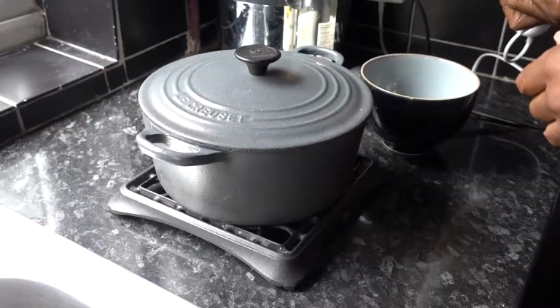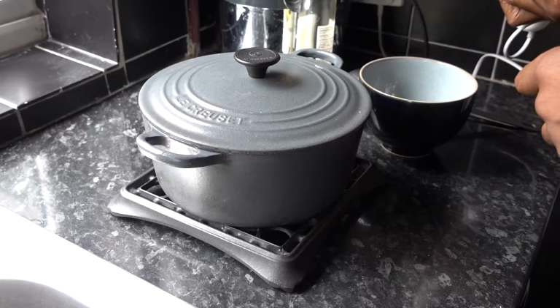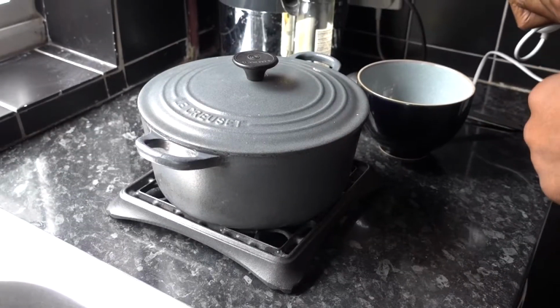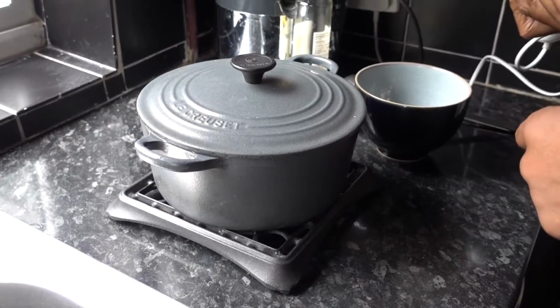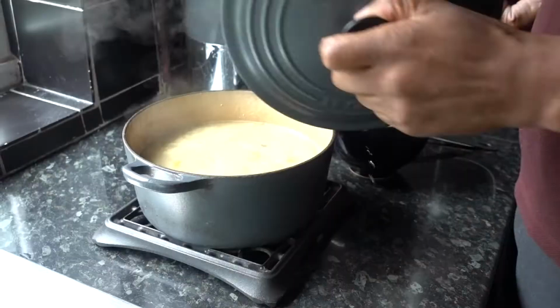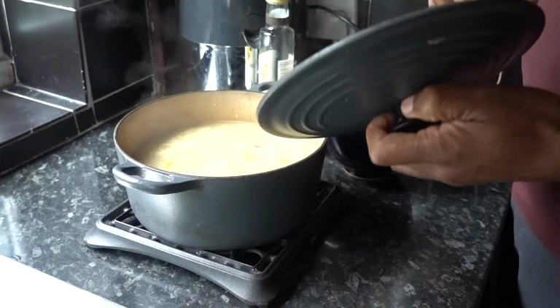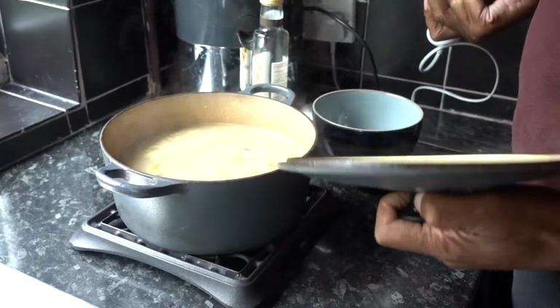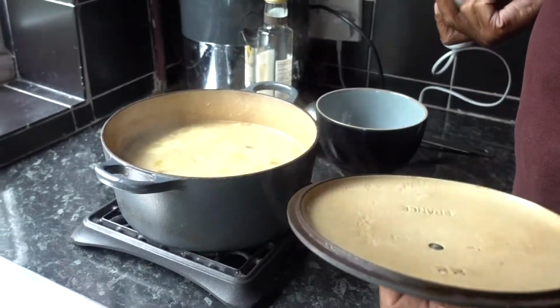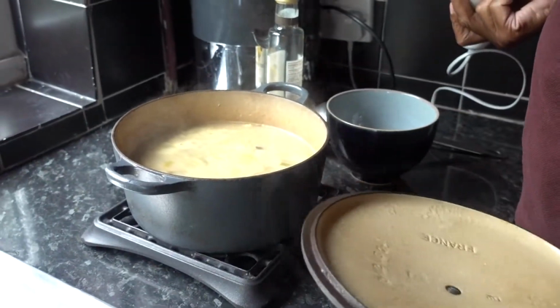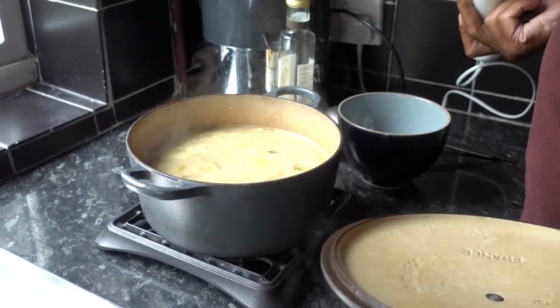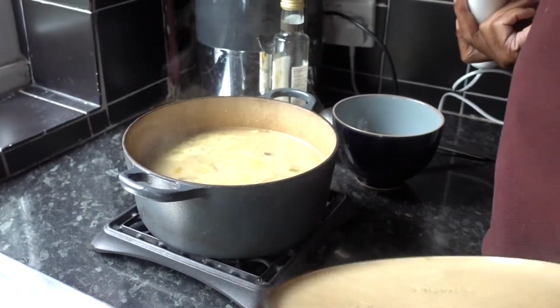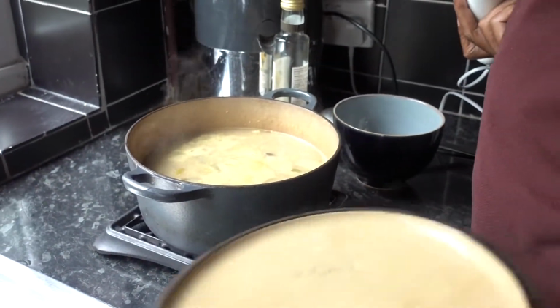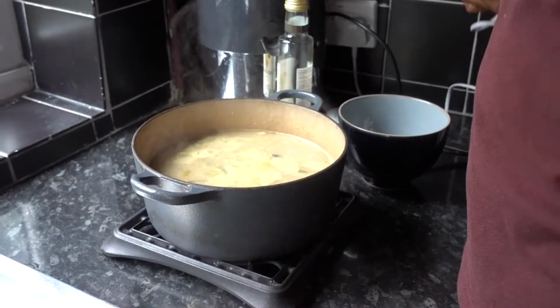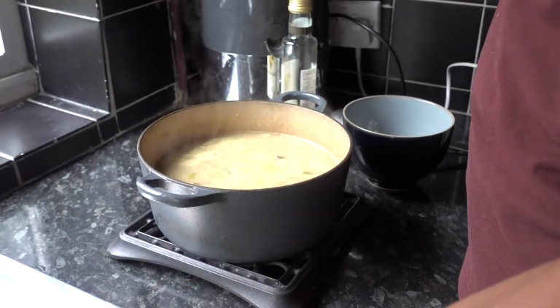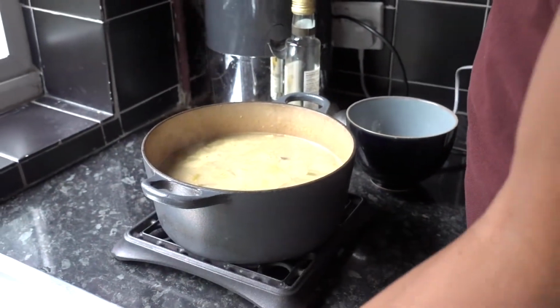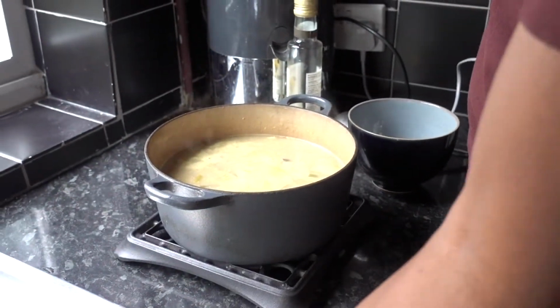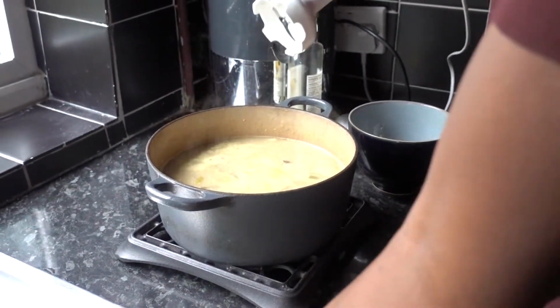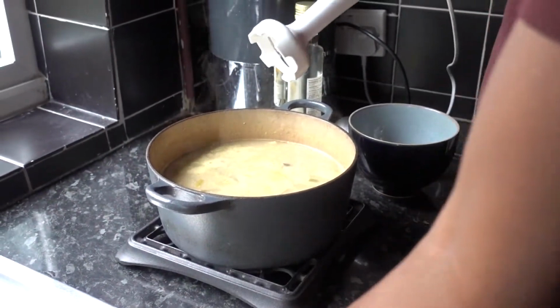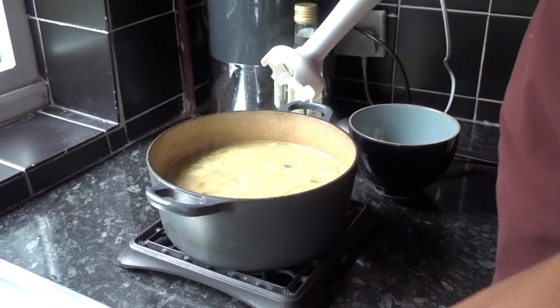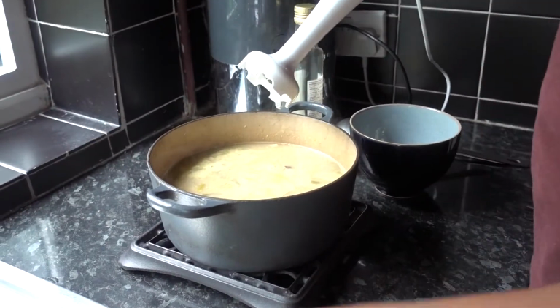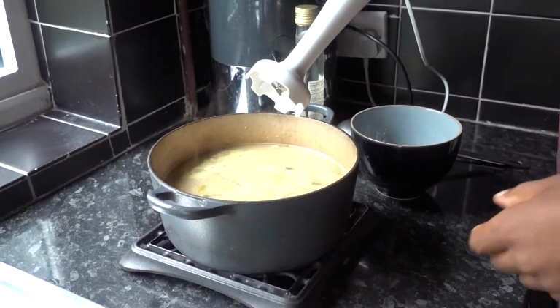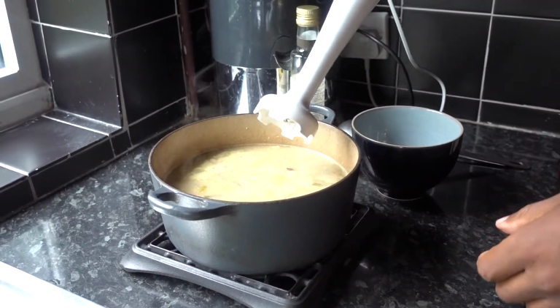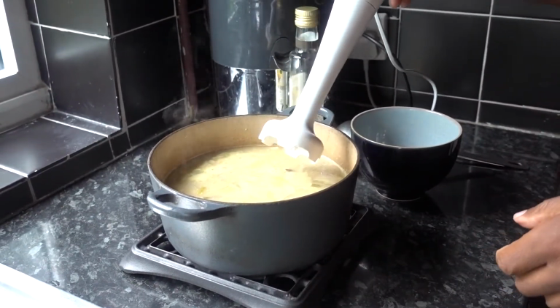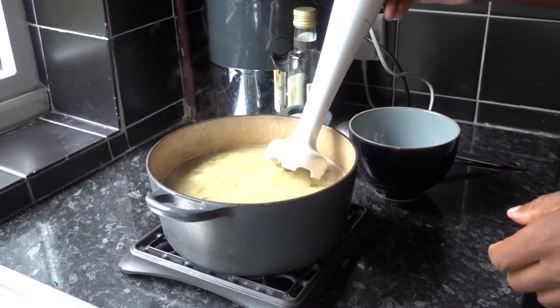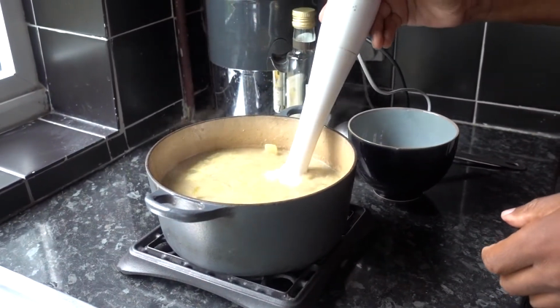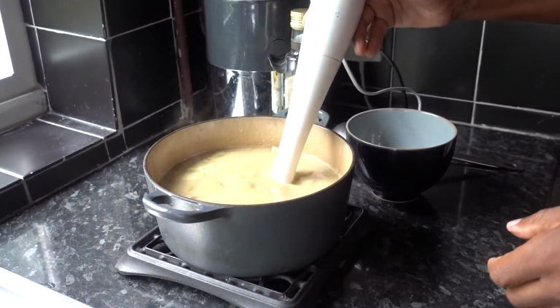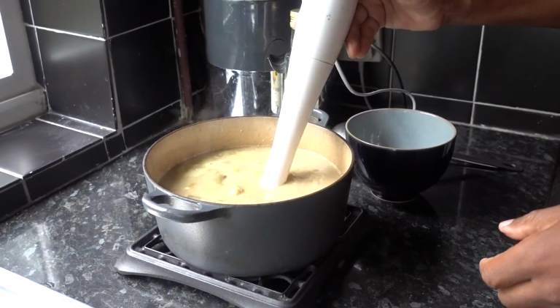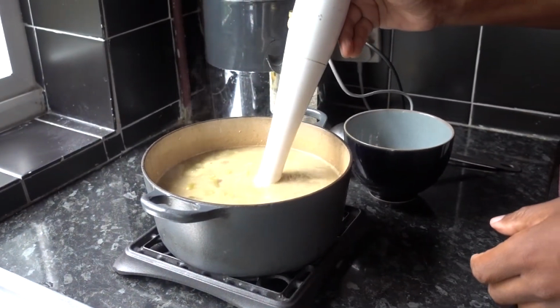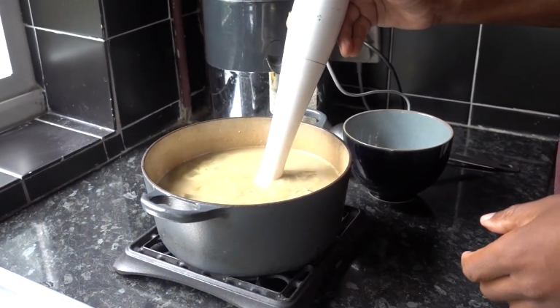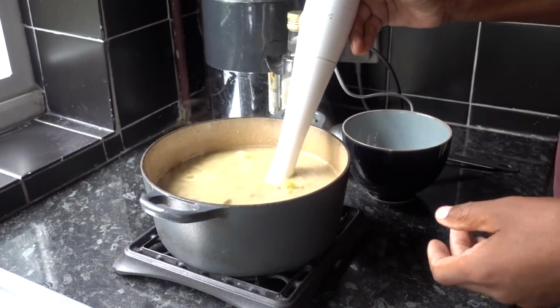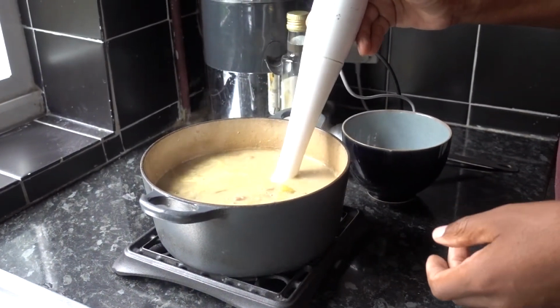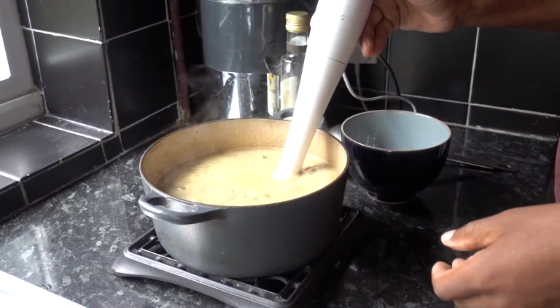Okay, it's finished cooking. So now what I'm going to do is blend it all together.